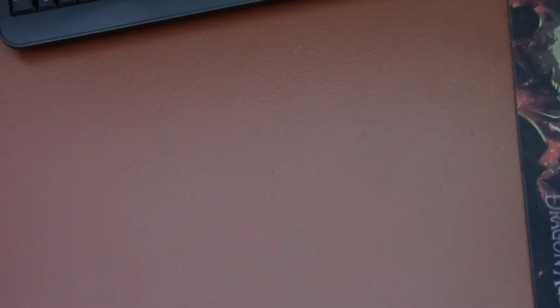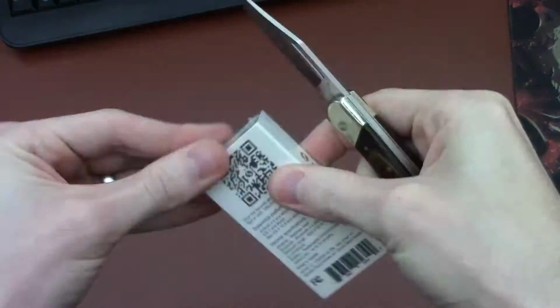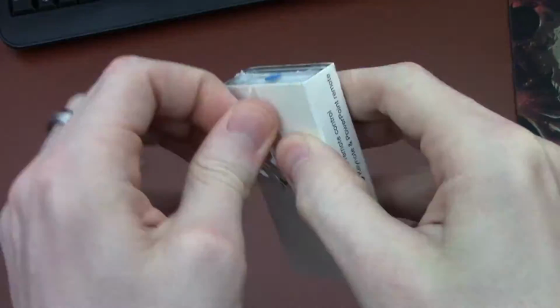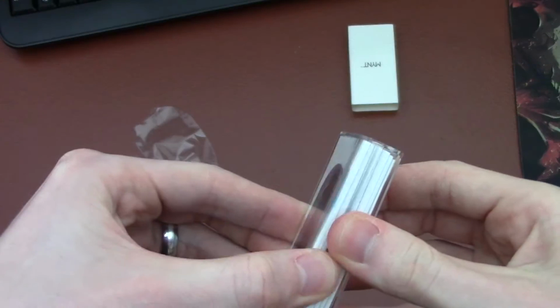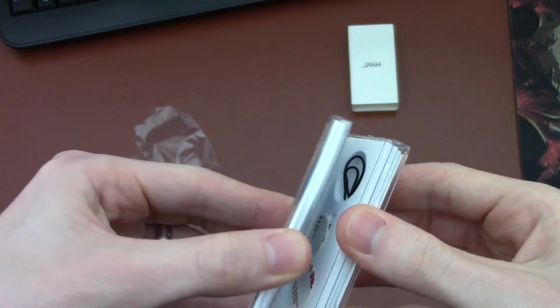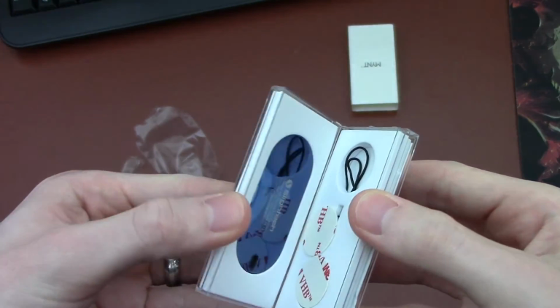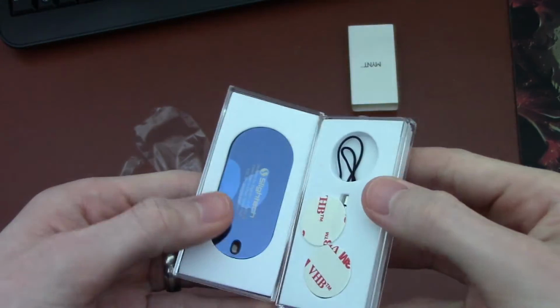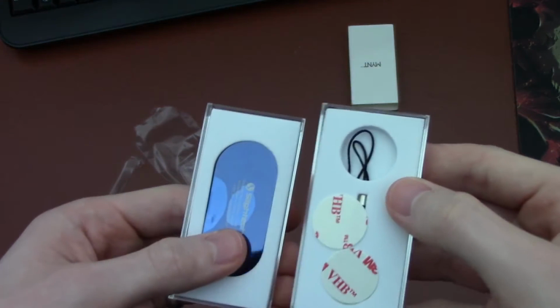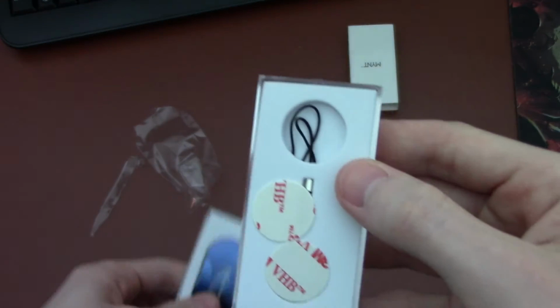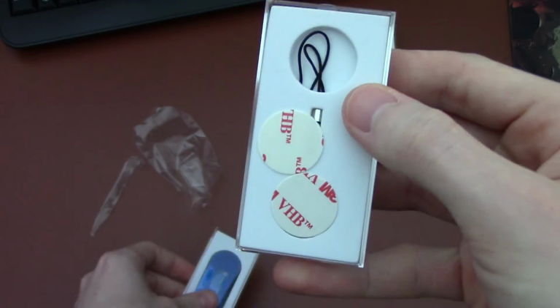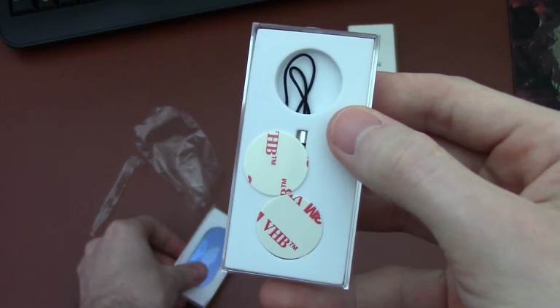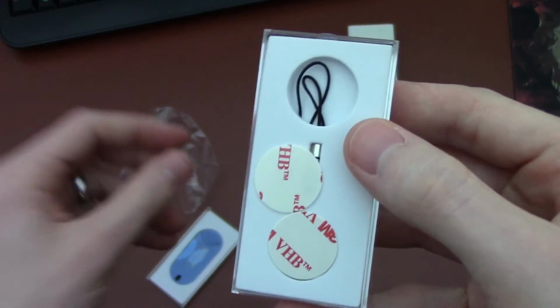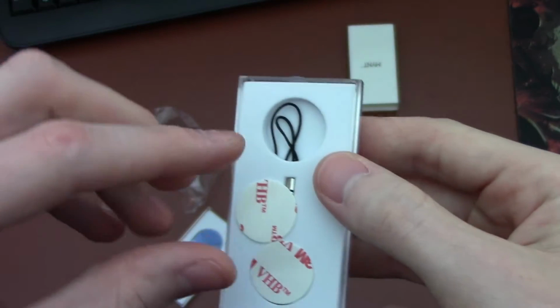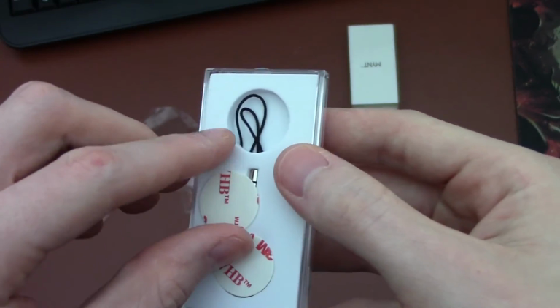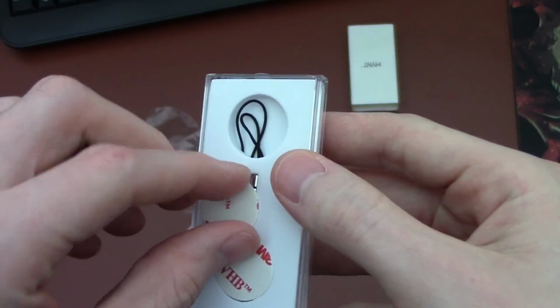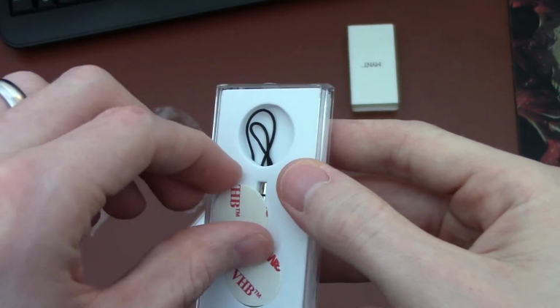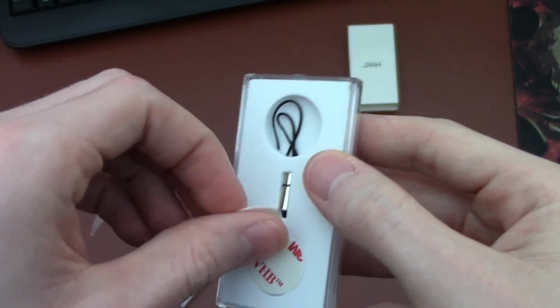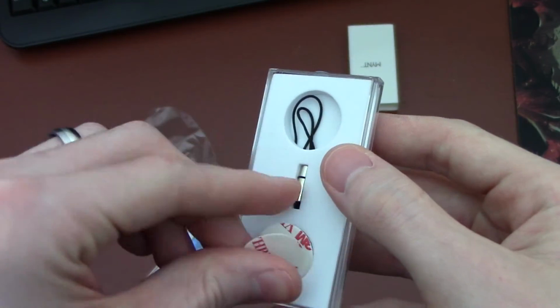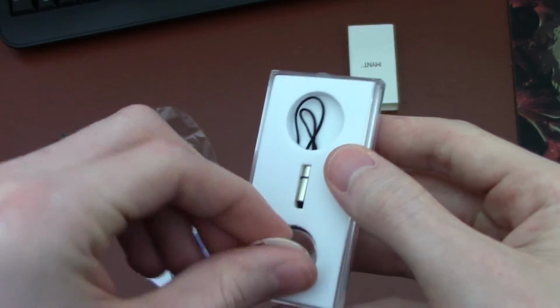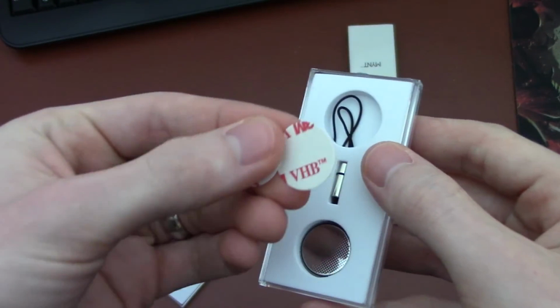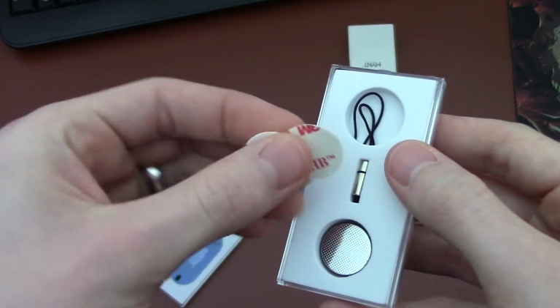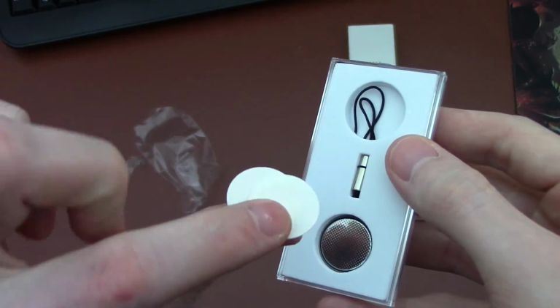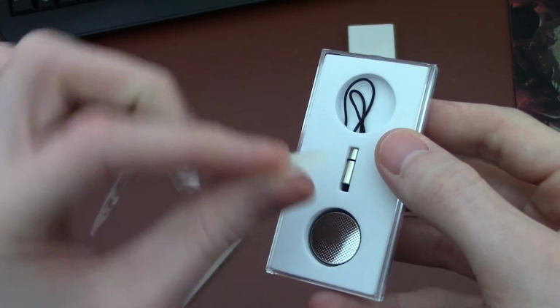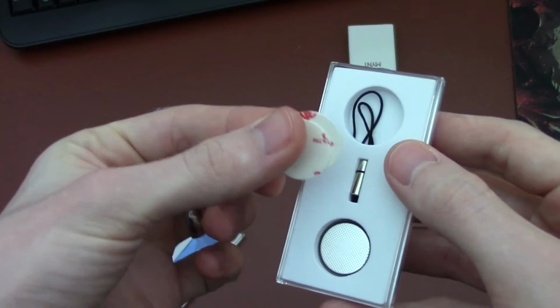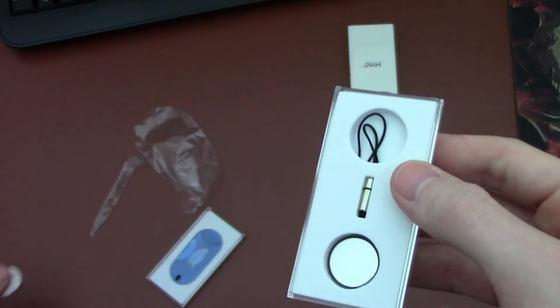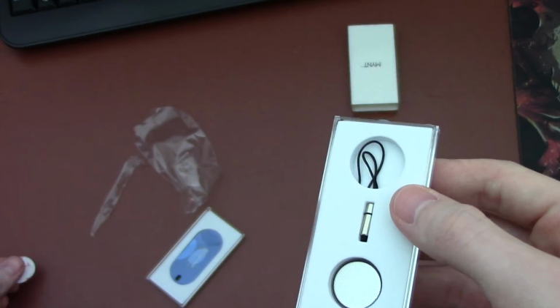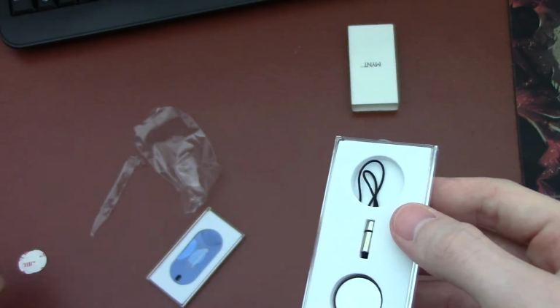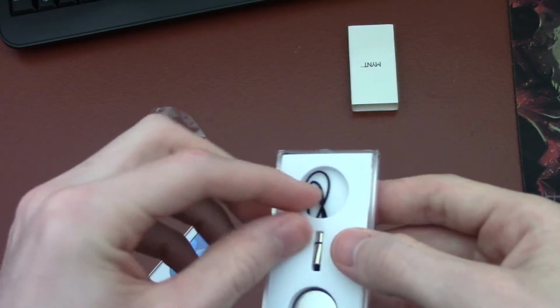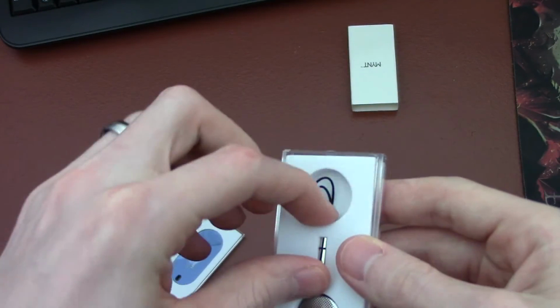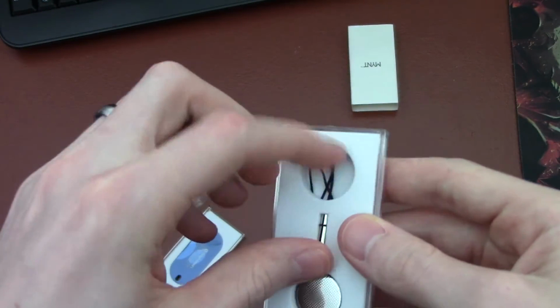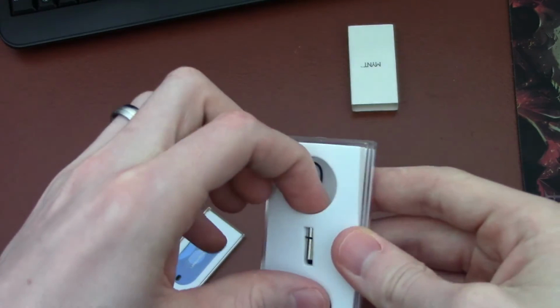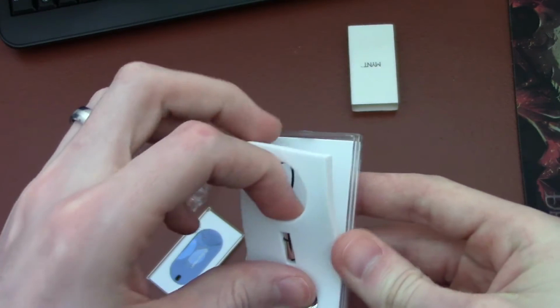As a tracker, Mint is one eighth of an inch thin, allowing it to fit into wallets, pockets, on your keys, or other small spaces without causing trouble. The little device is great for making sure you always know where your keys, wallet, or anything you need to keep track of is.